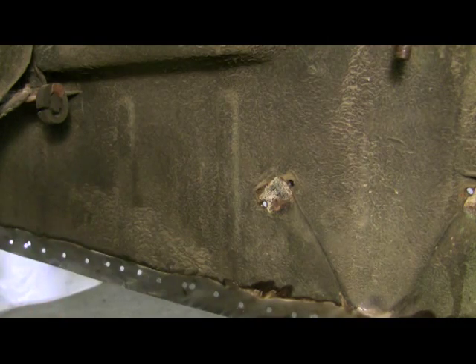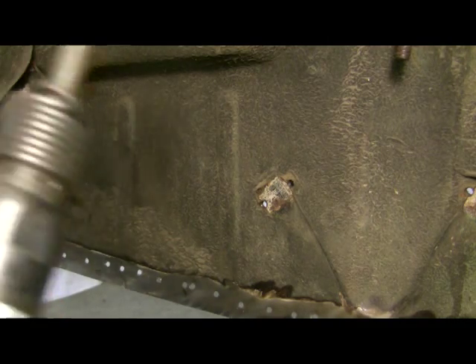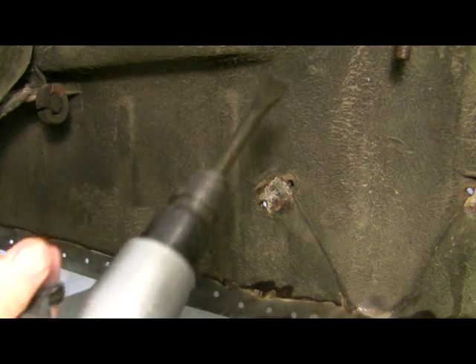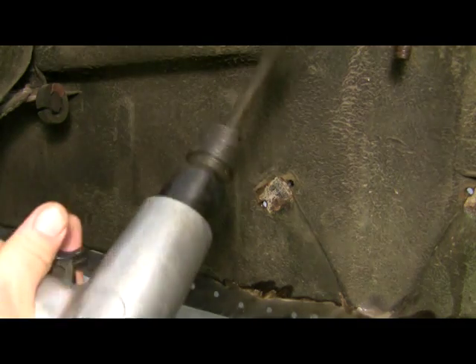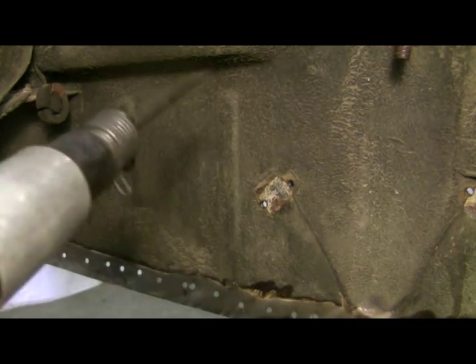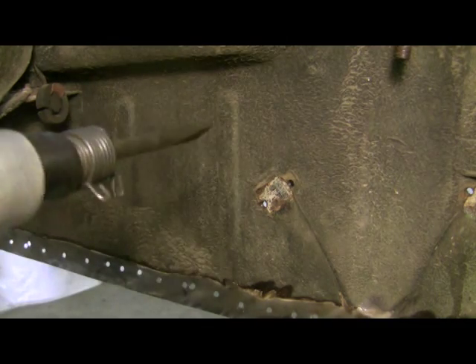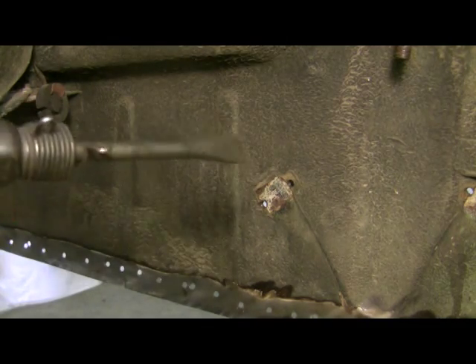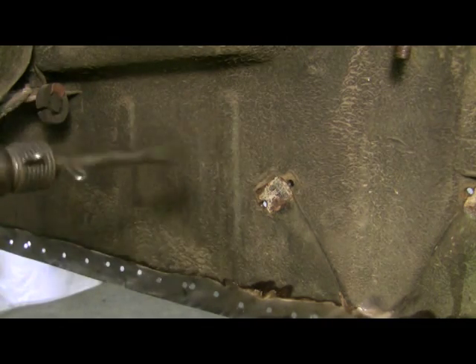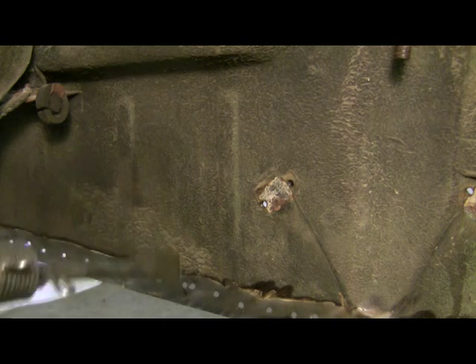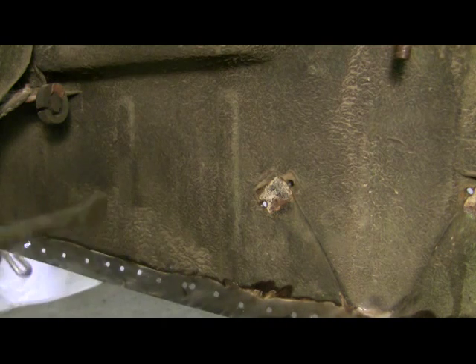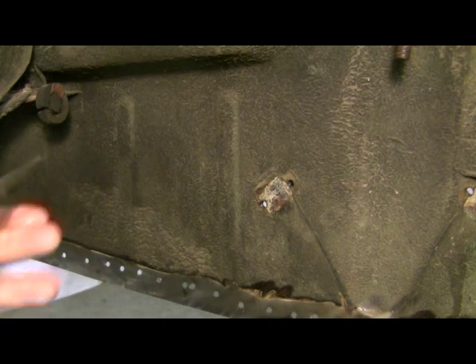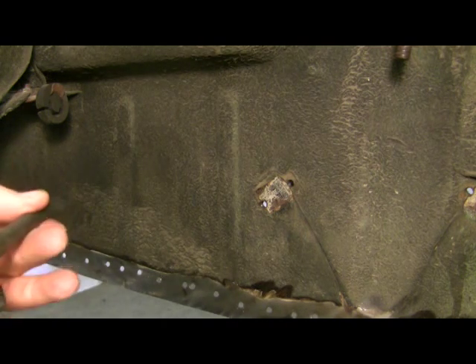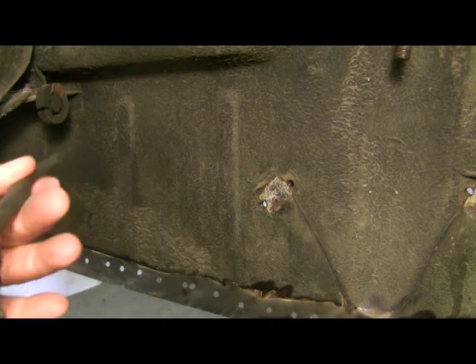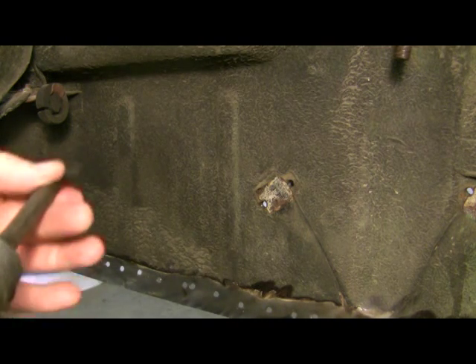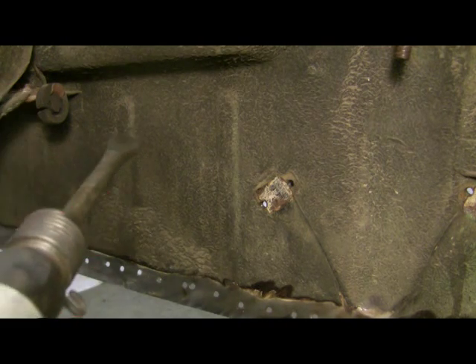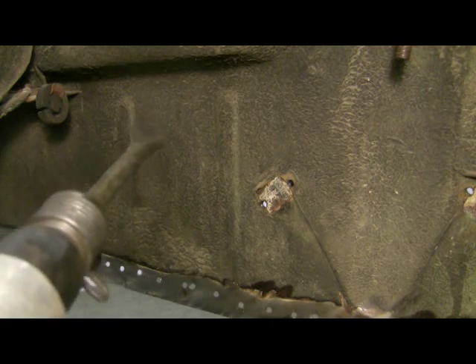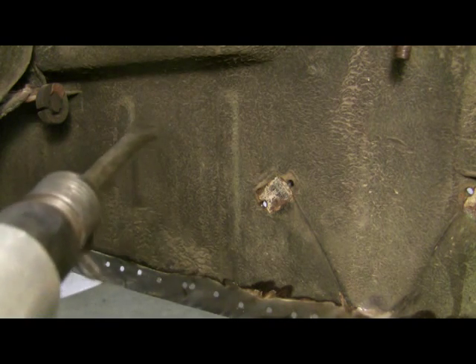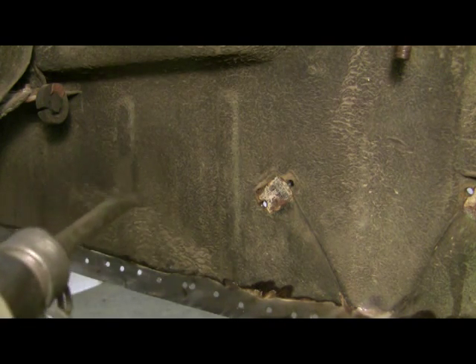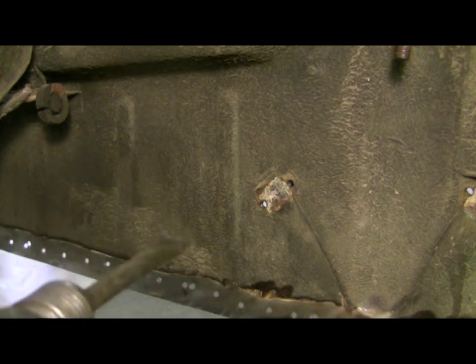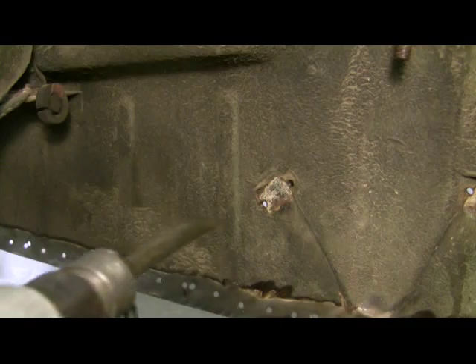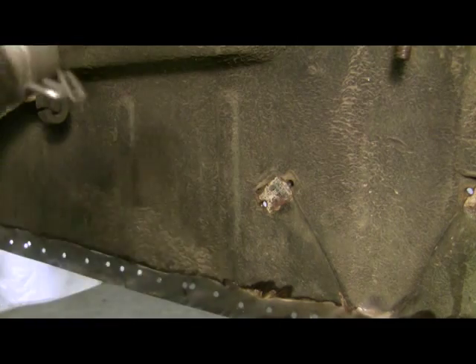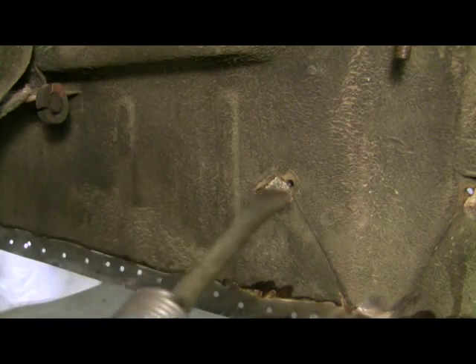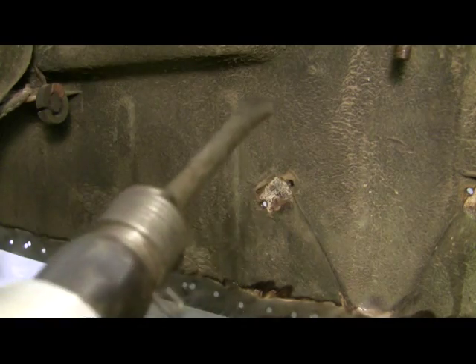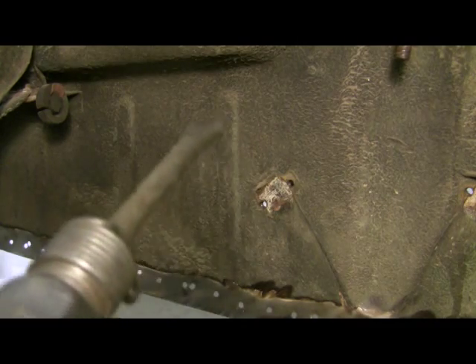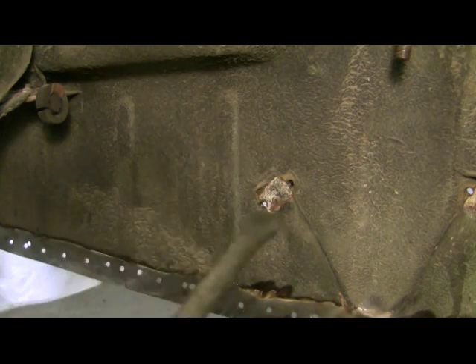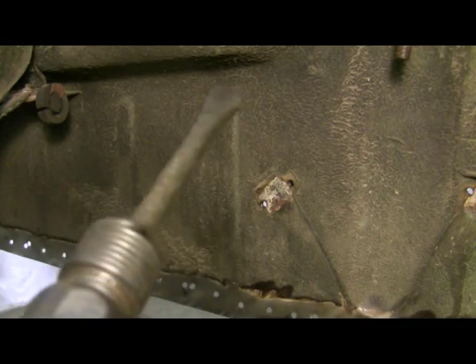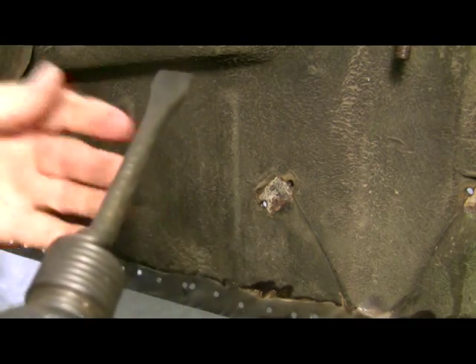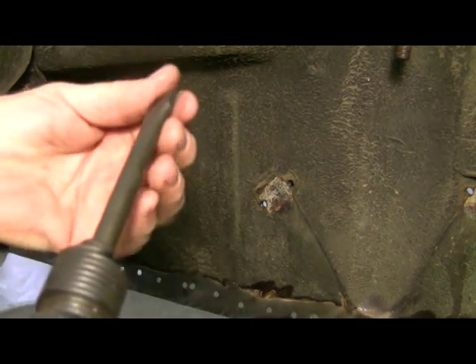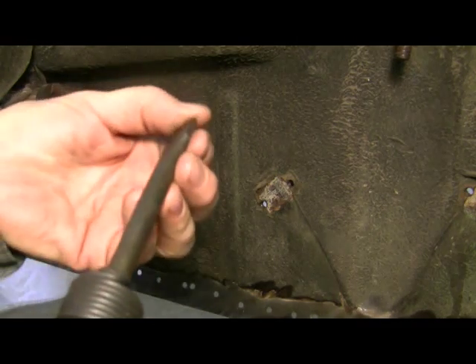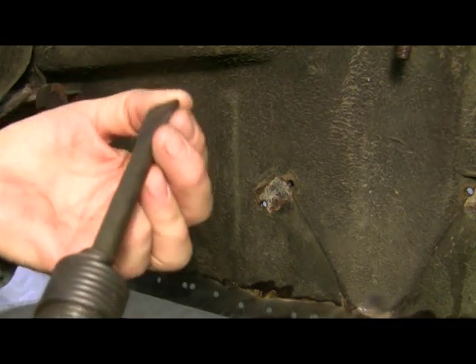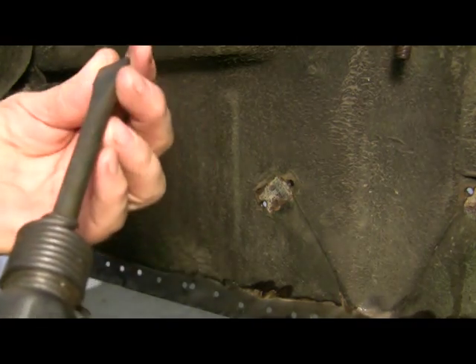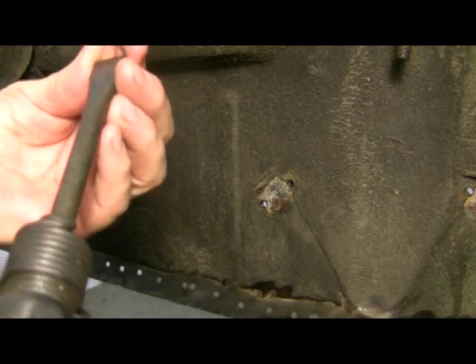I've always operated these at like 90 plus PSI, but on sheet metal that gives you a real handful of bouncing chisel to work with. I found out when I turned it down to 40 PSI it works pretty darn good.